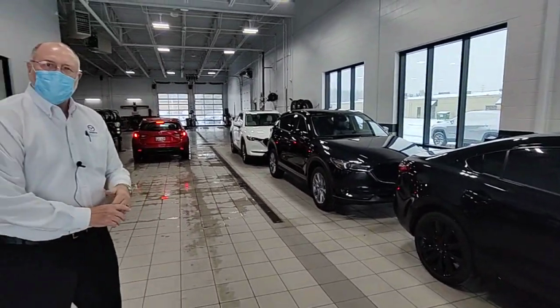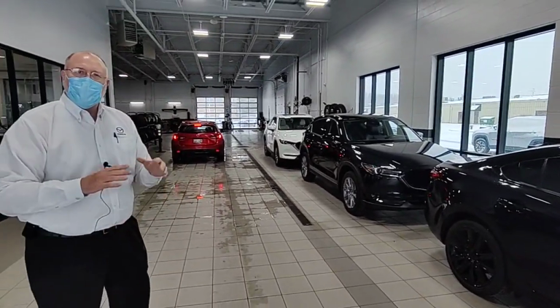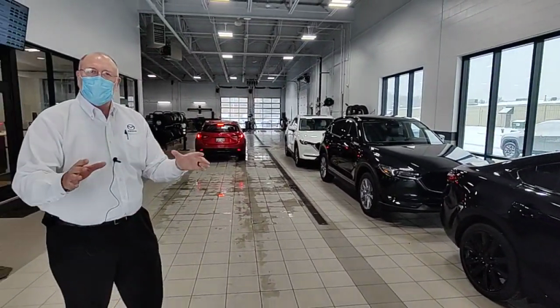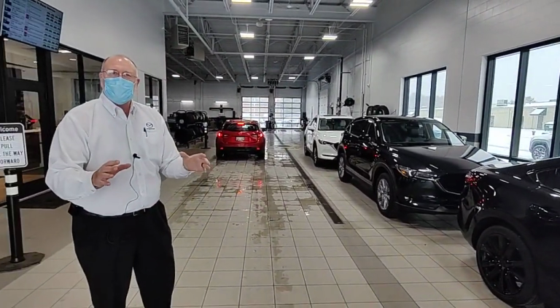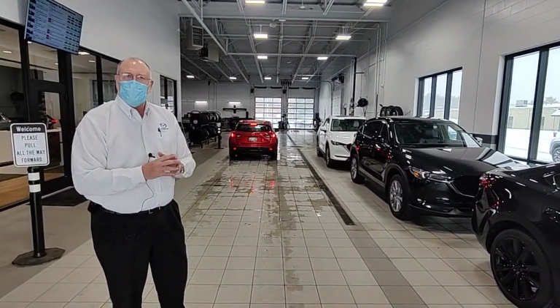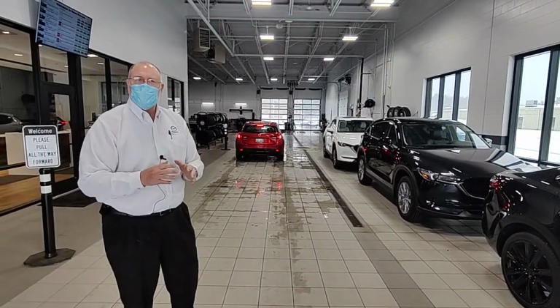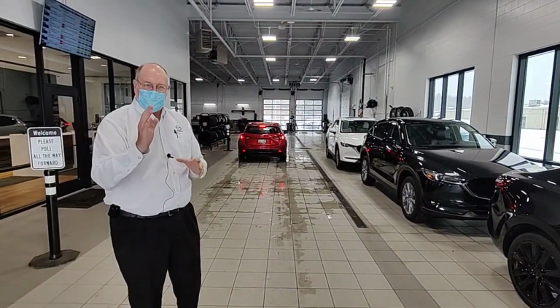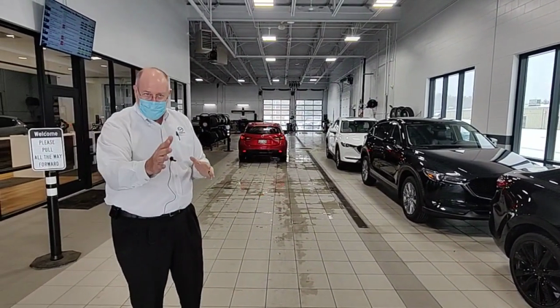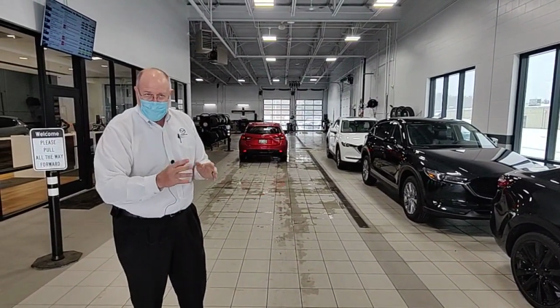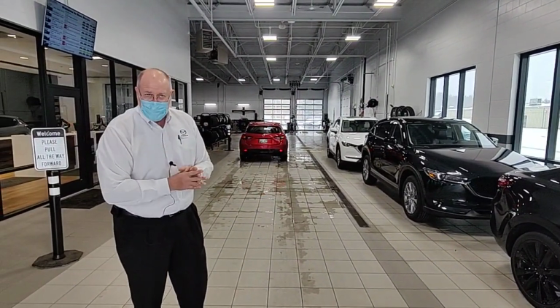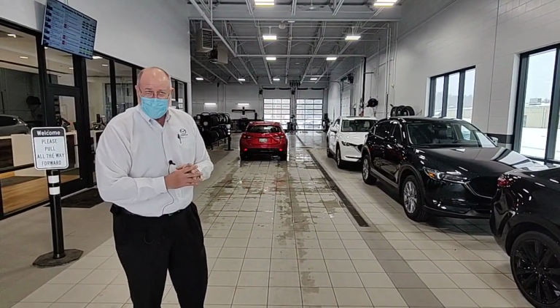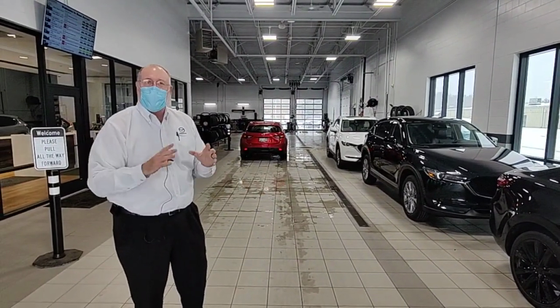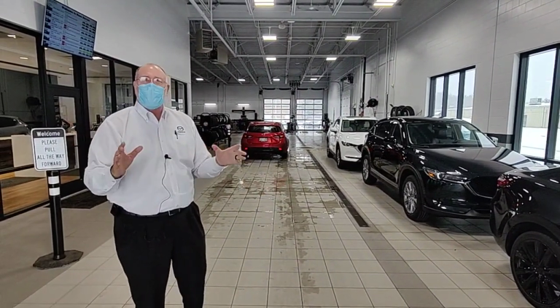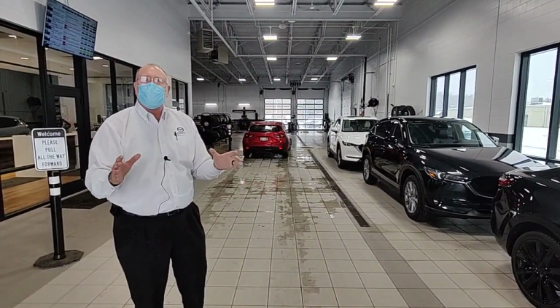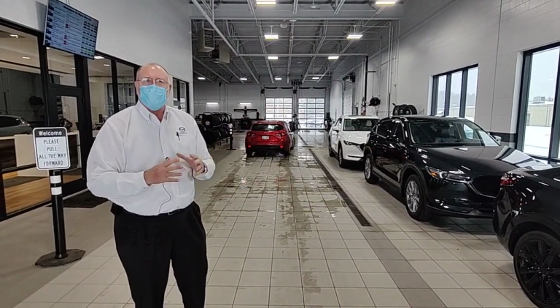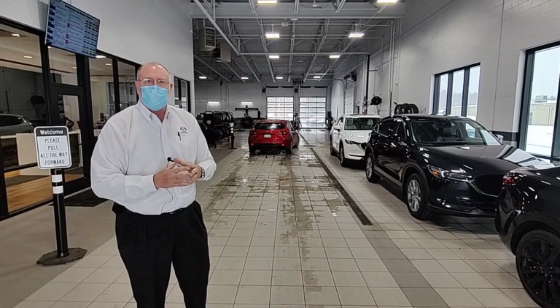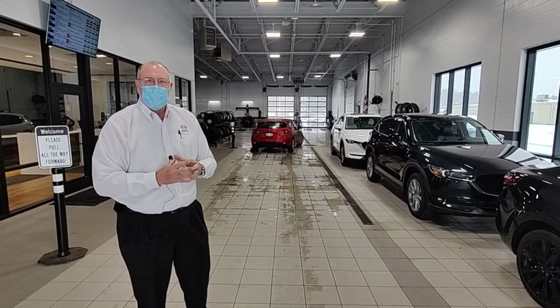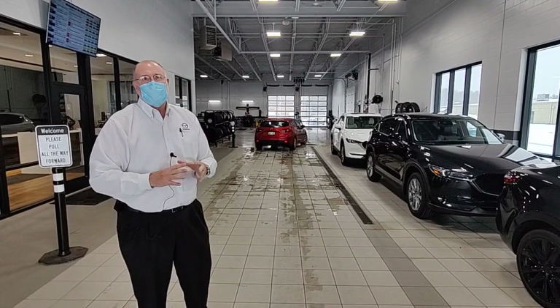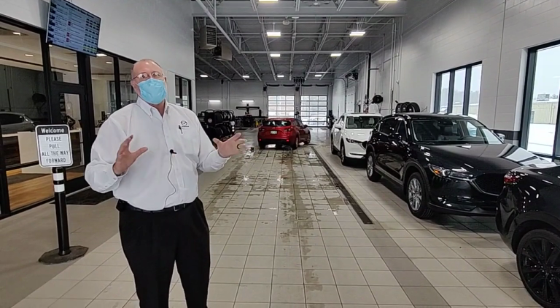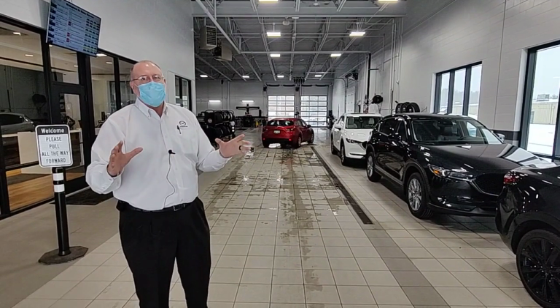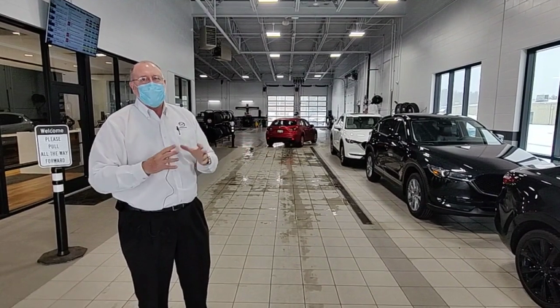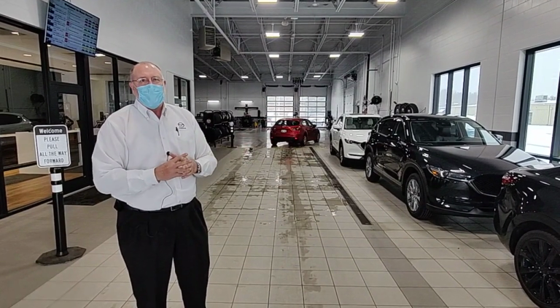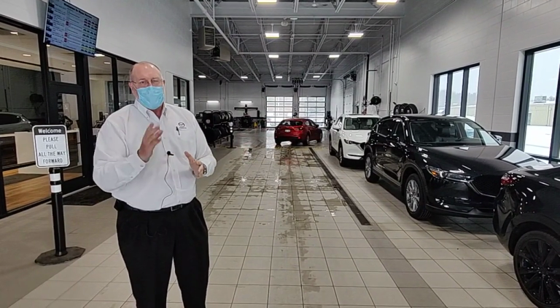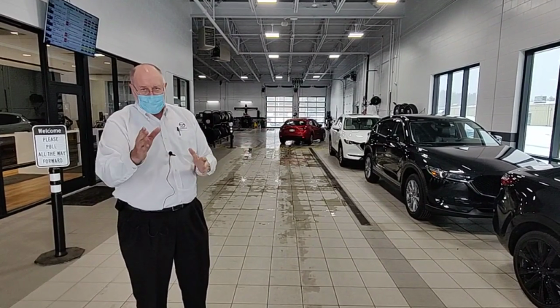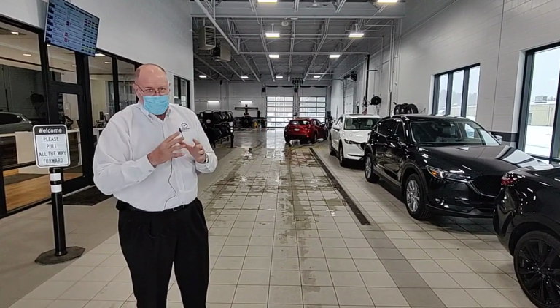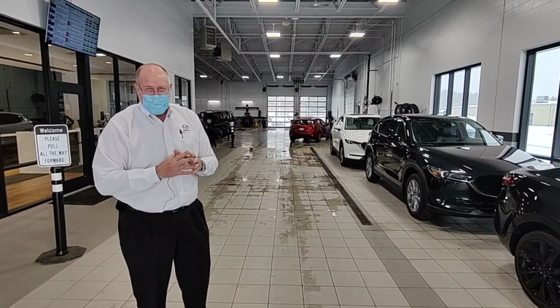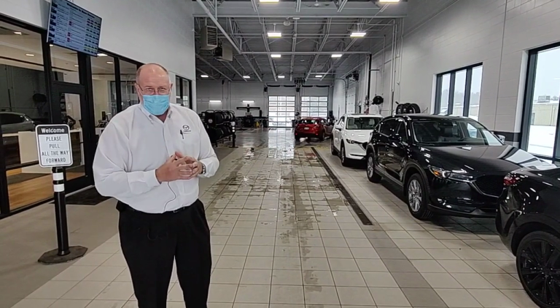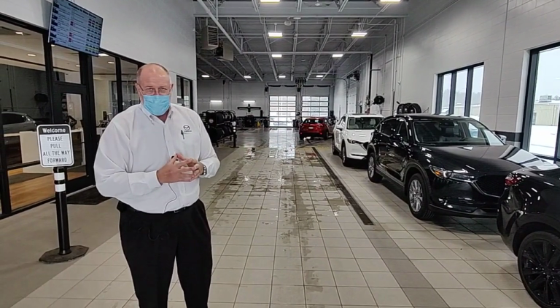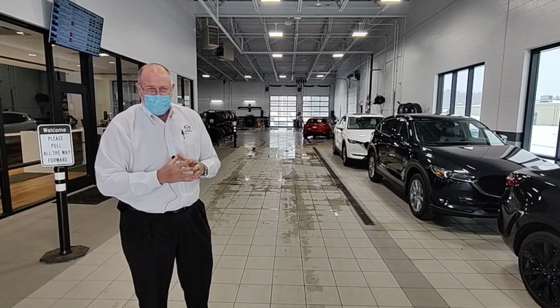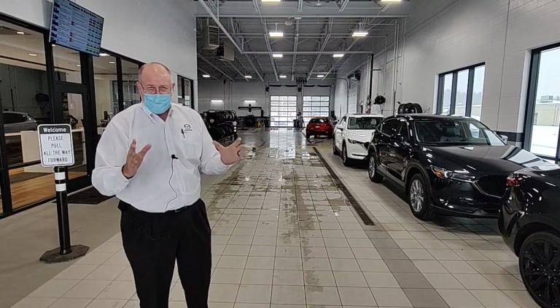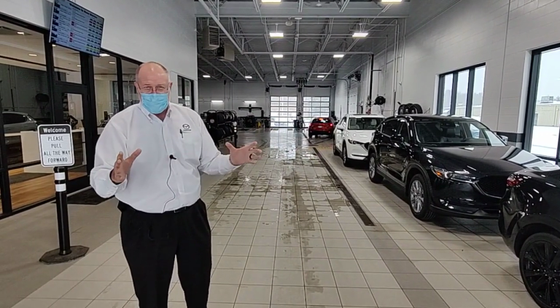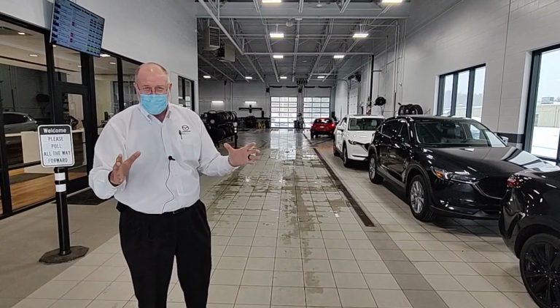So if you're a current Mazda owner, you're getting ready to be a Mazda owner, or you have a Mazda in your household, see Madison Mazda. Now is a great time to check your car for winter. We hope to see you soon.